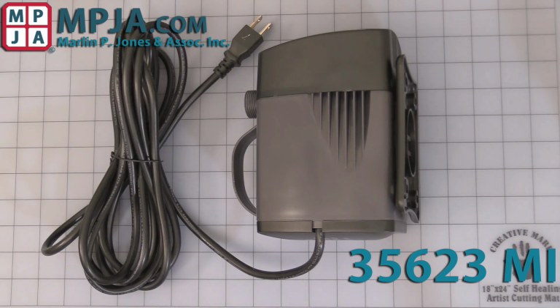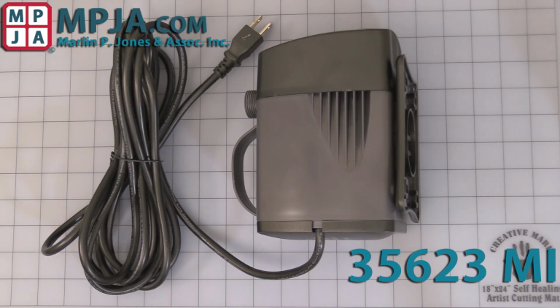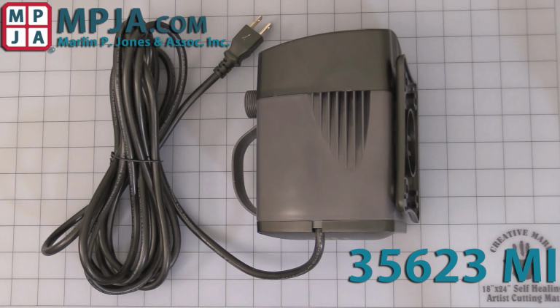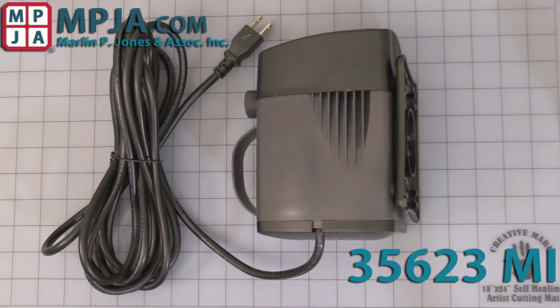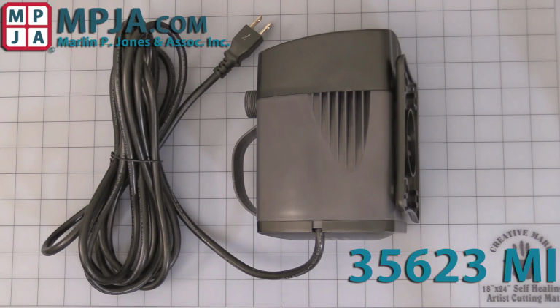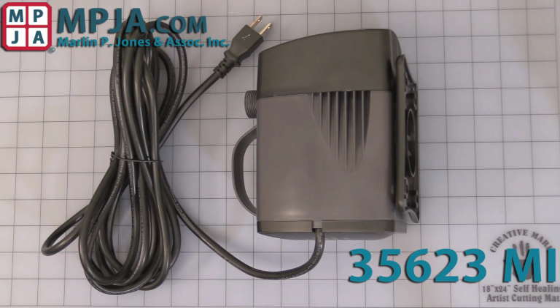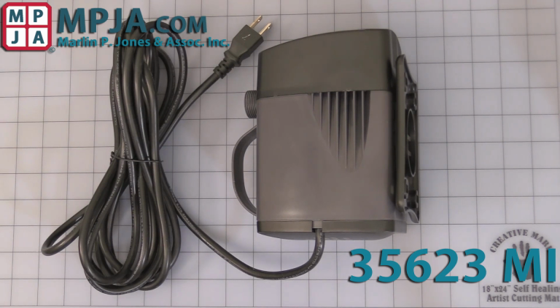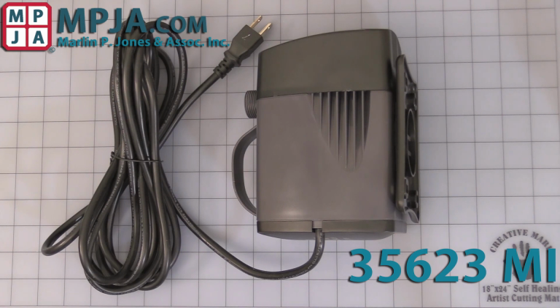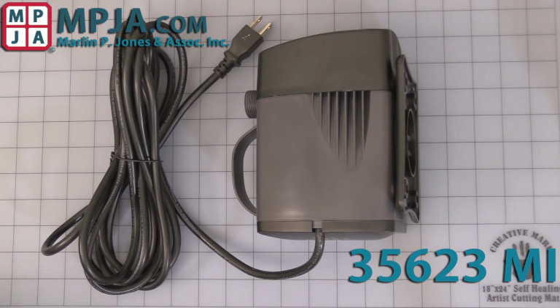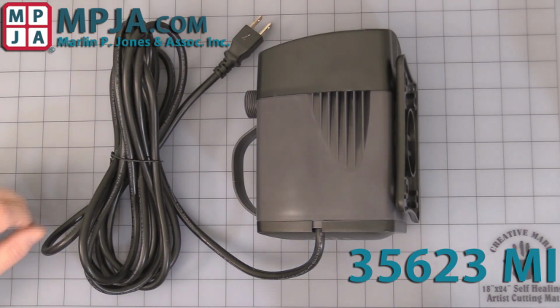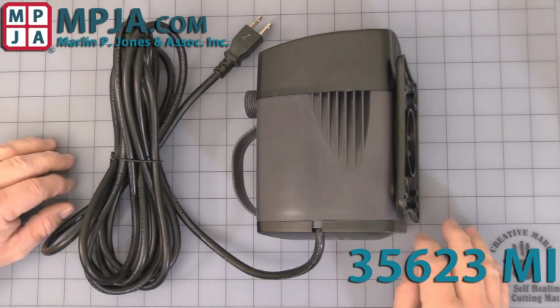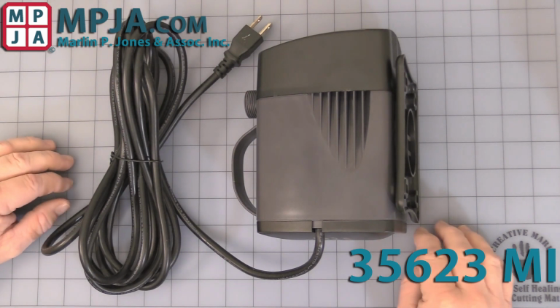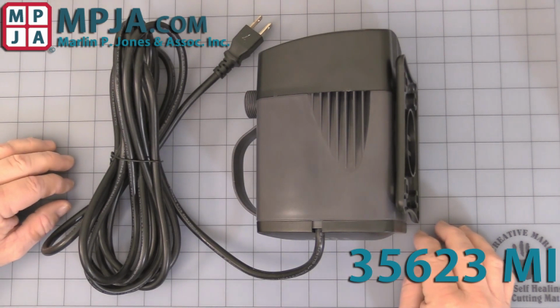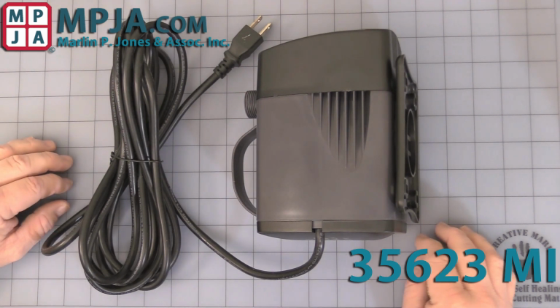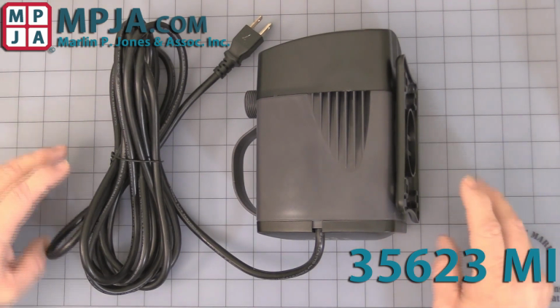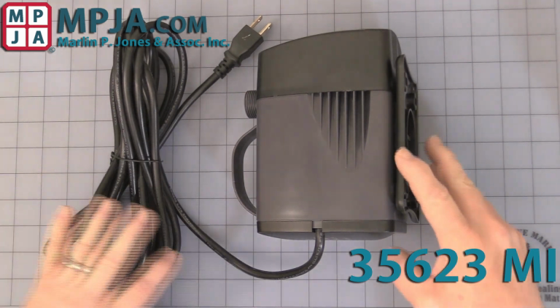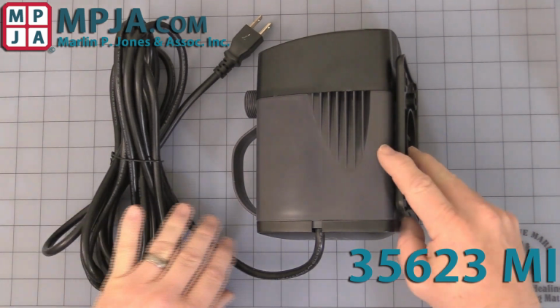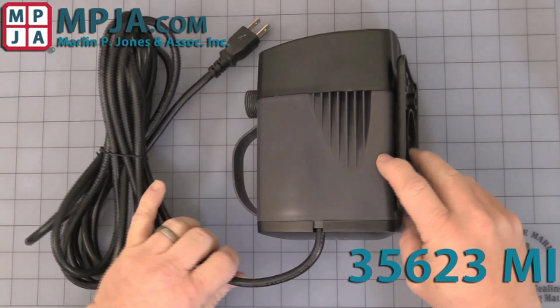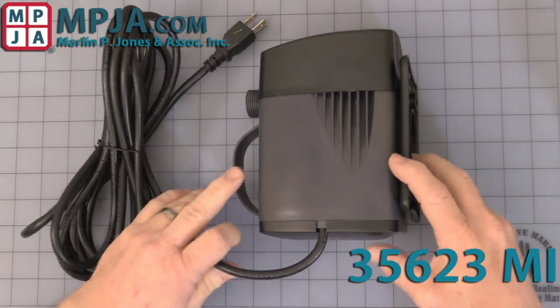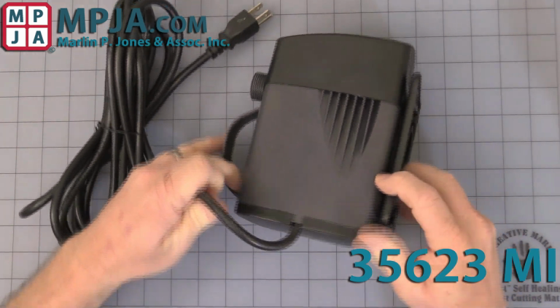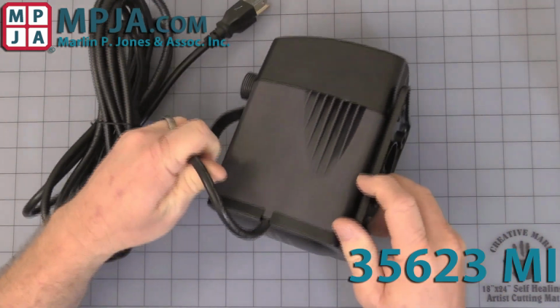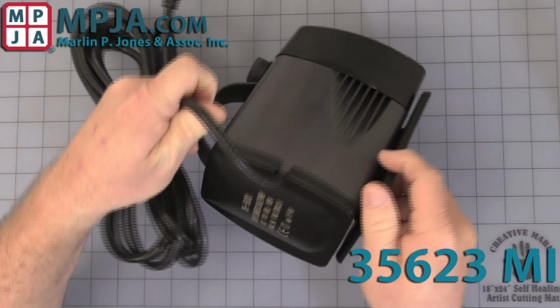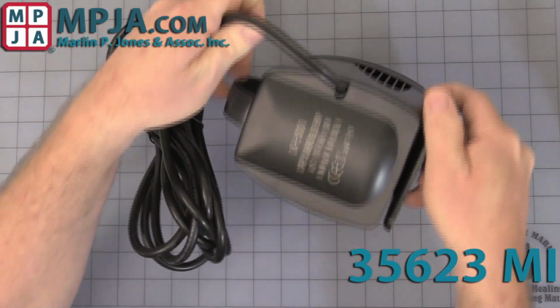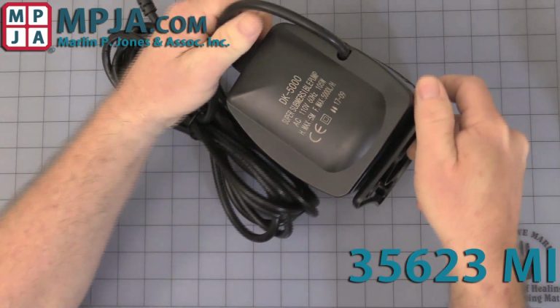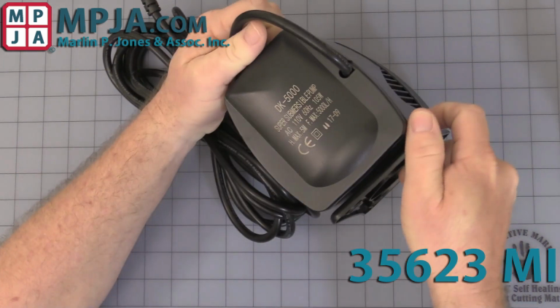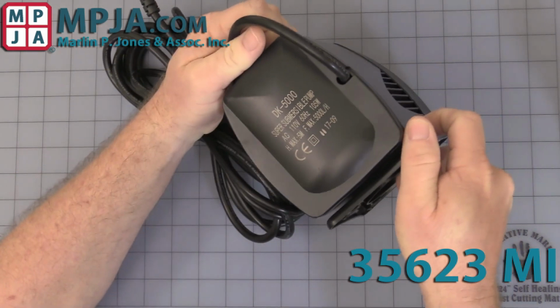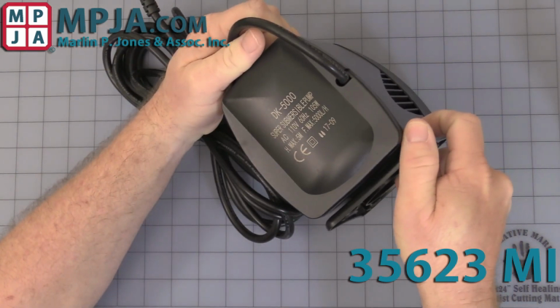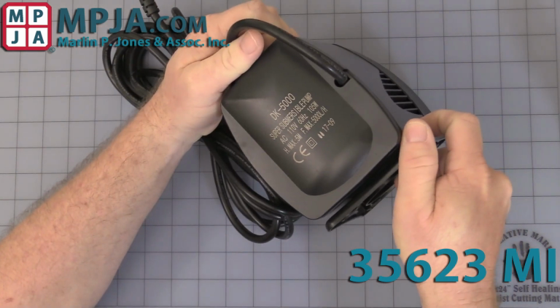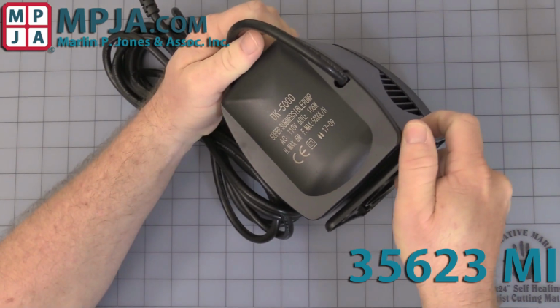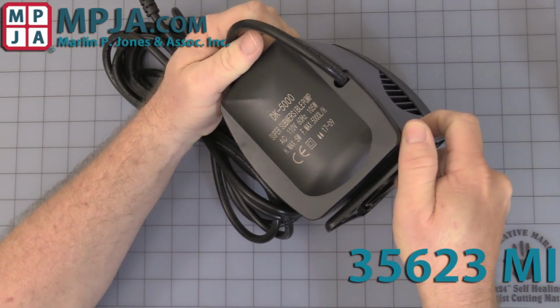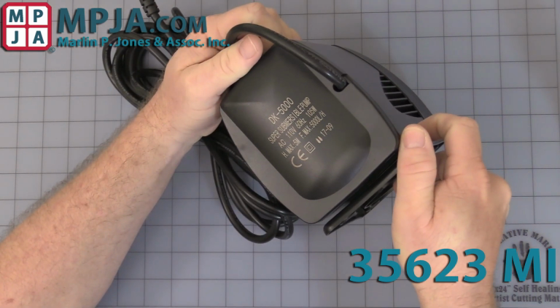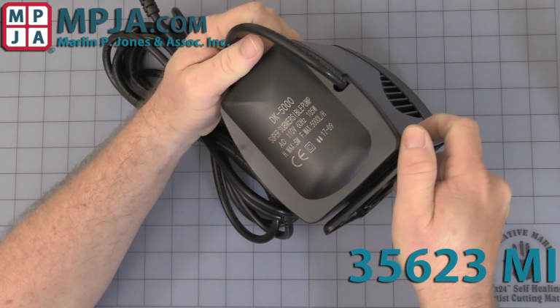Hello, today's video is on our stock number 35623MI submersible pump, or the manufacturer's part number DK-5000.